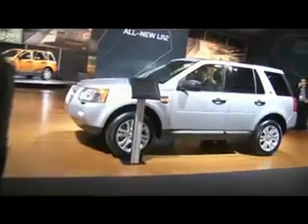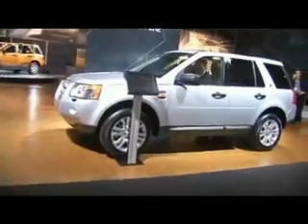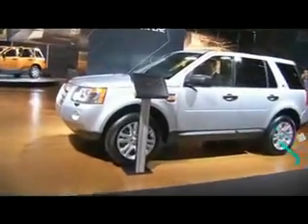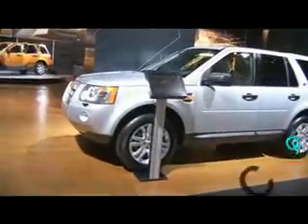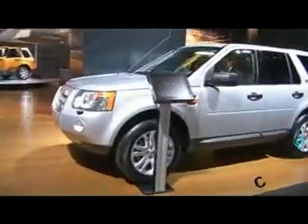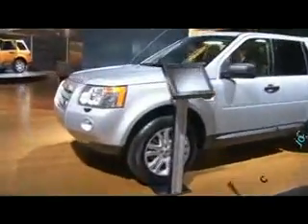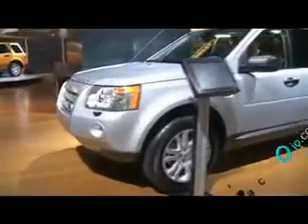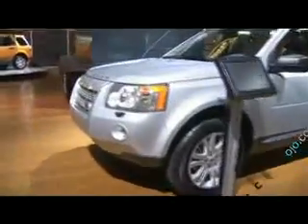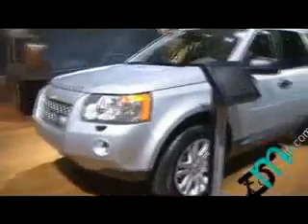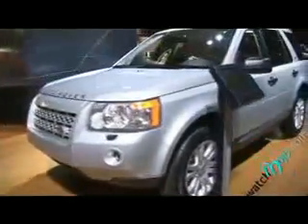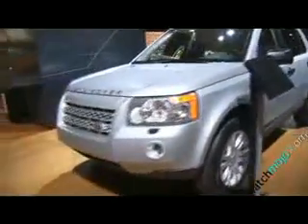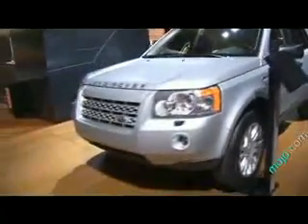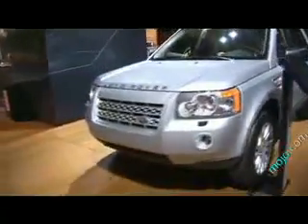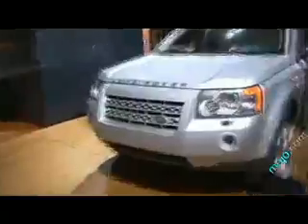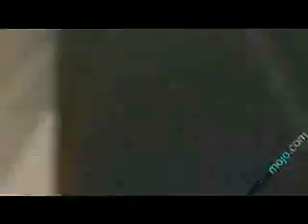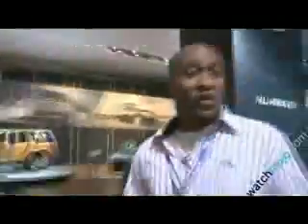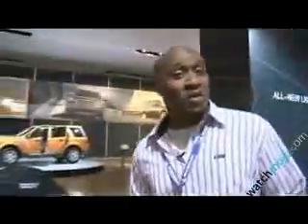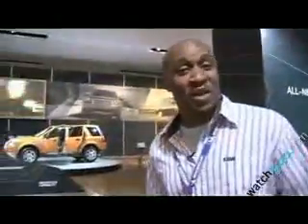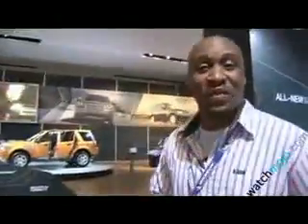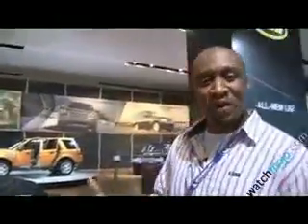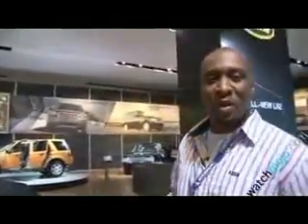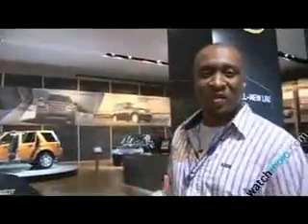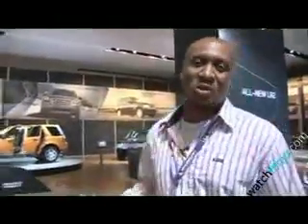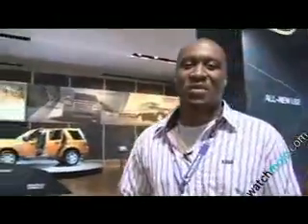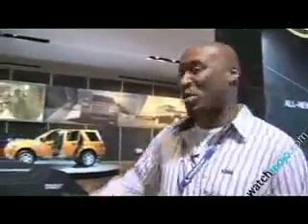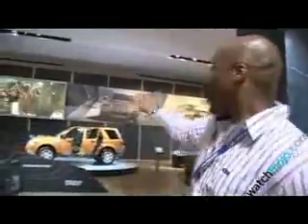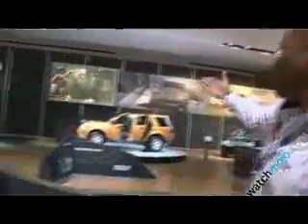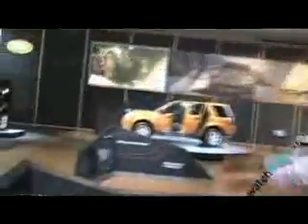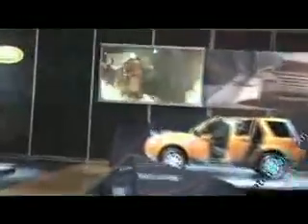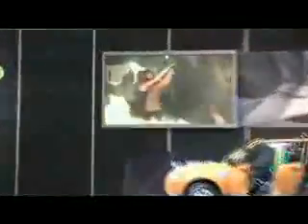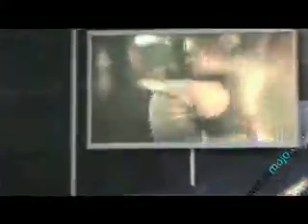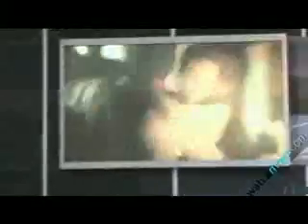Here in the Land Rover area, we have the new Land Rover LR2. As if the cars weren't nice enough, they figured they would grace everybody who came to their booth with a large screen television for viewing.